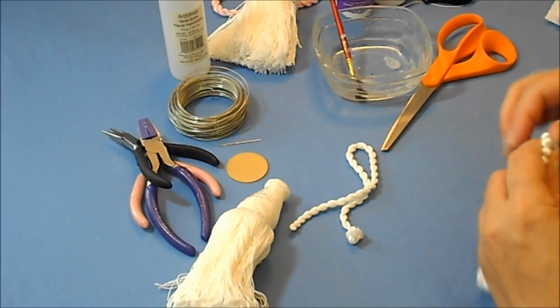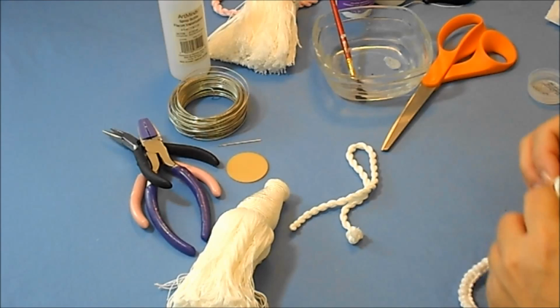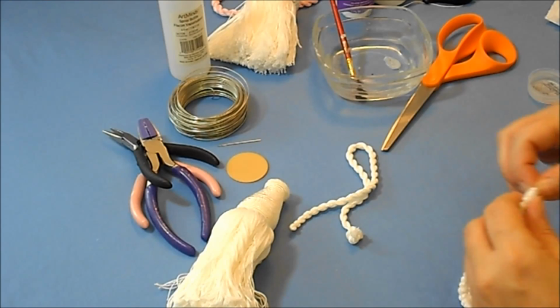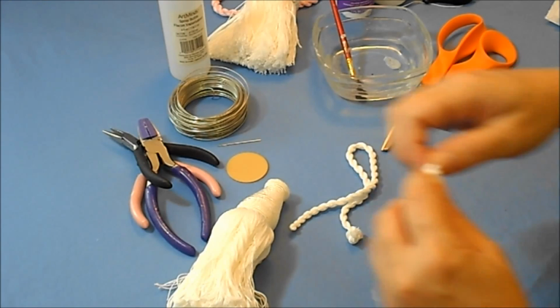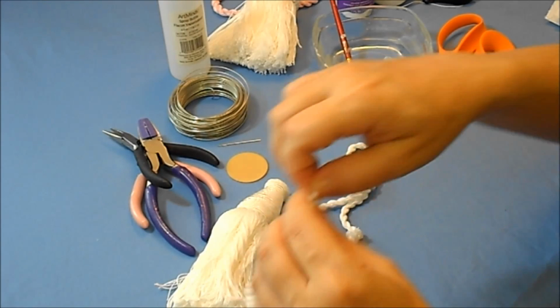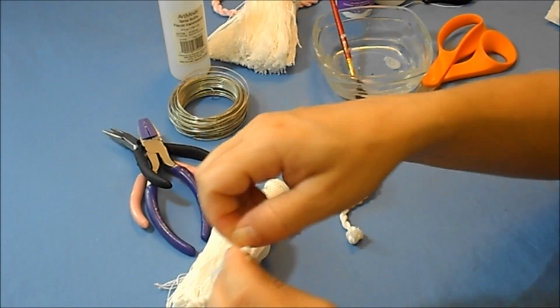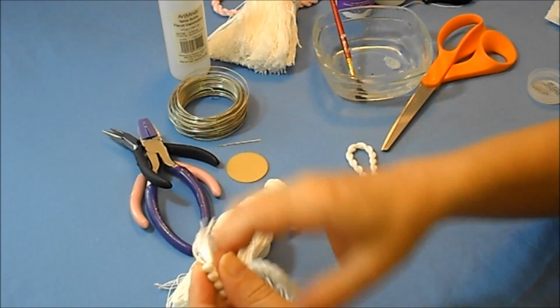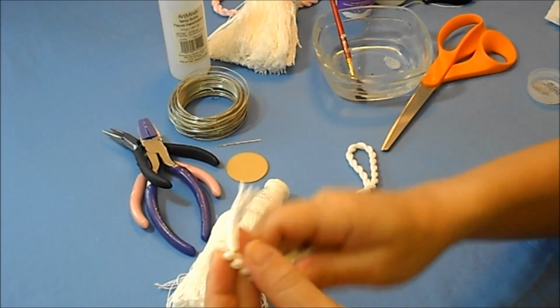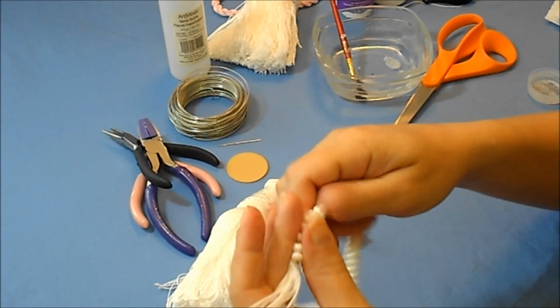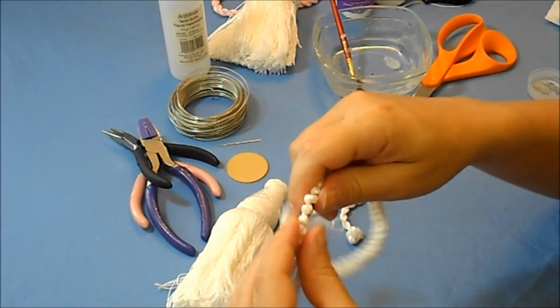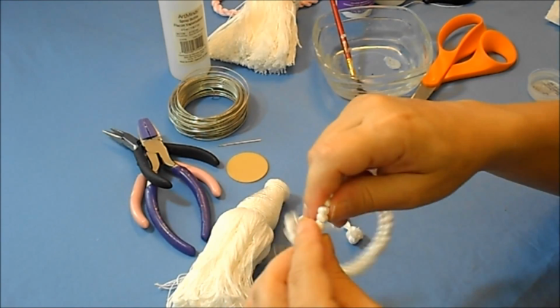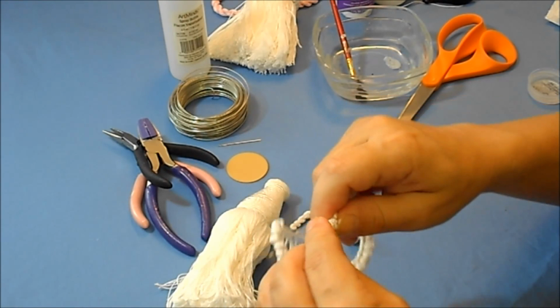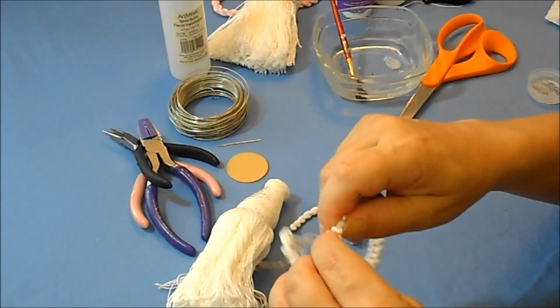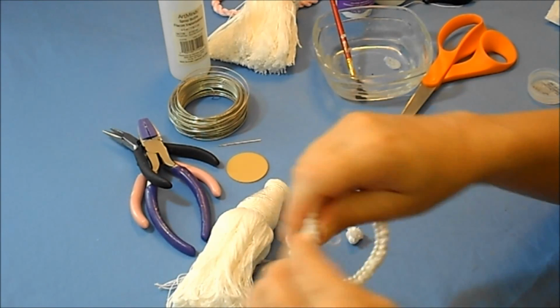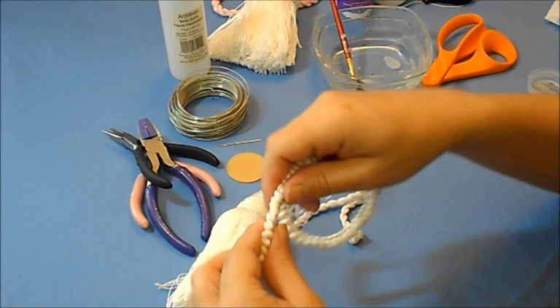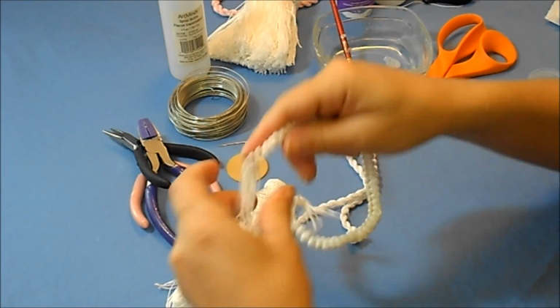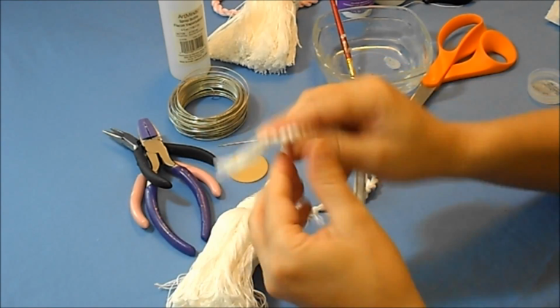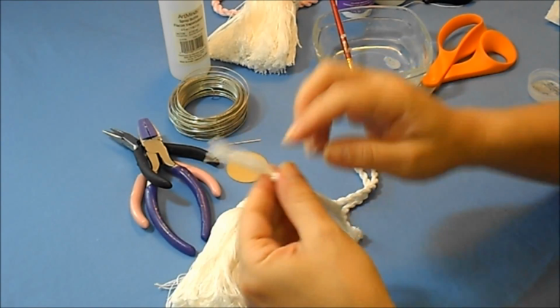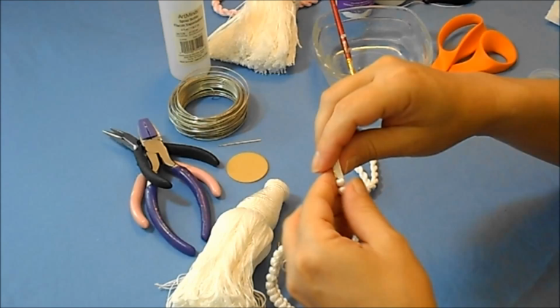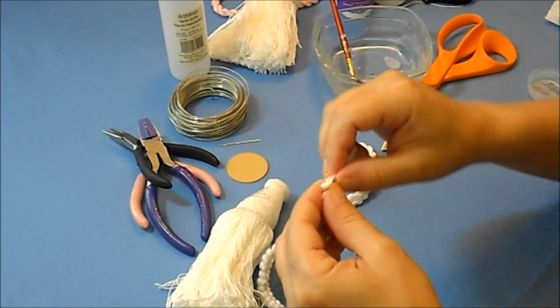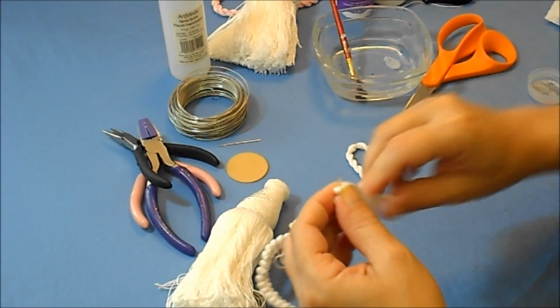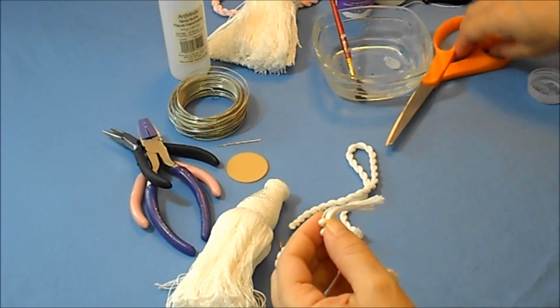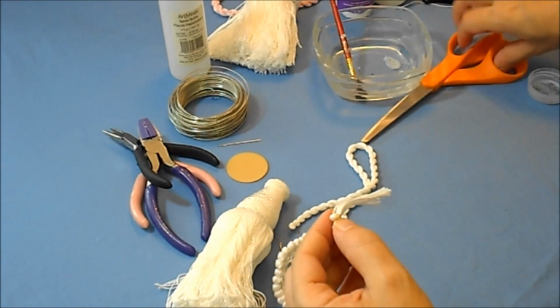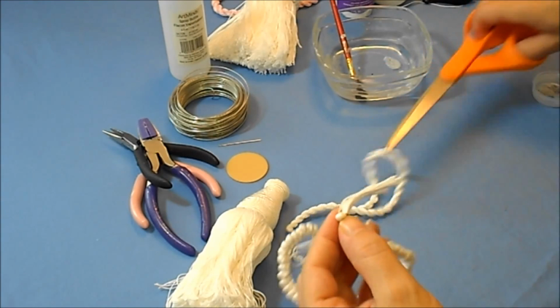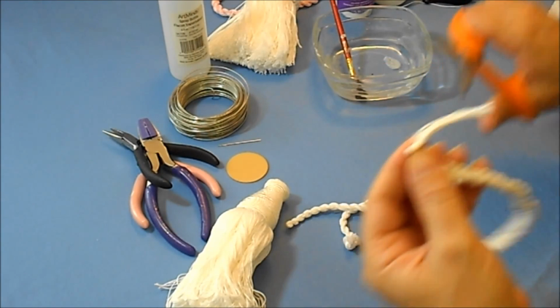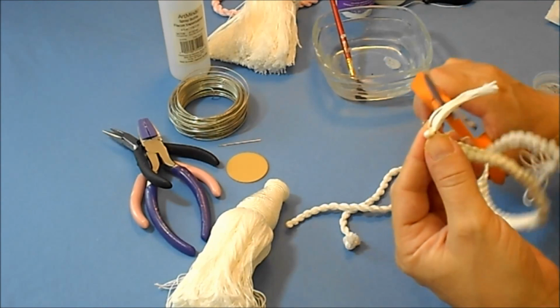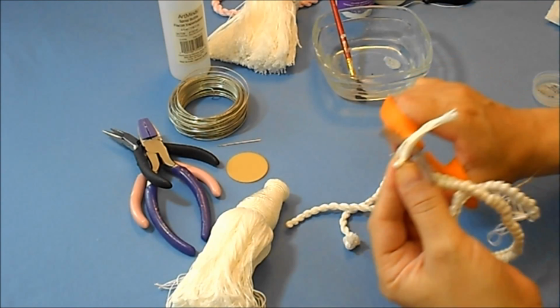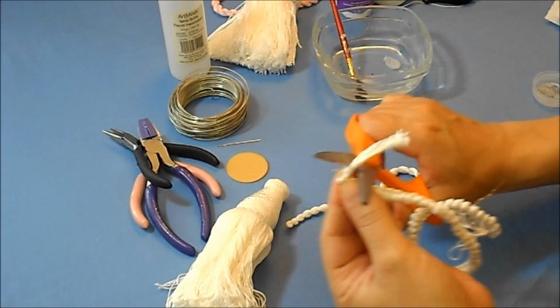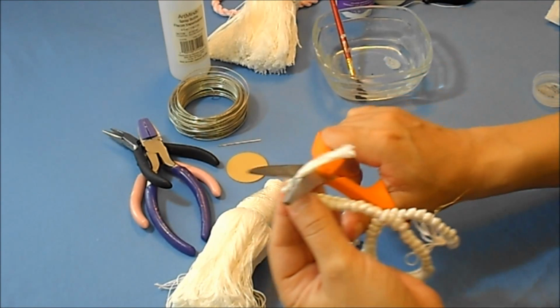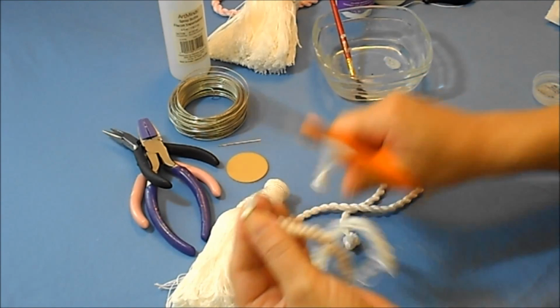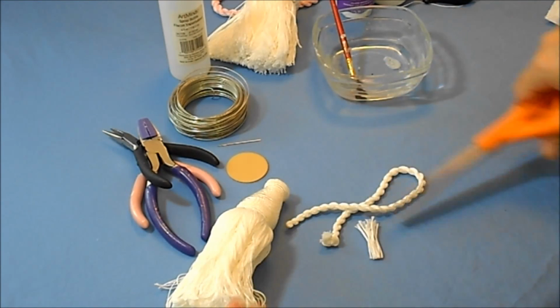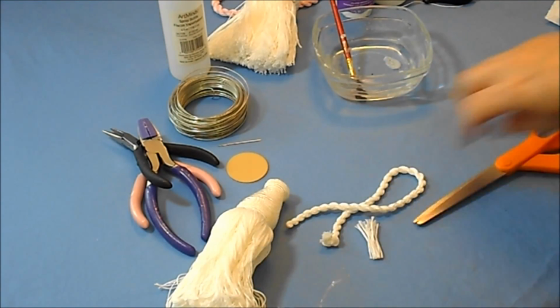The same with the ruff. We have a loop. I'm going to go ahead and get rid of these ugly tails.